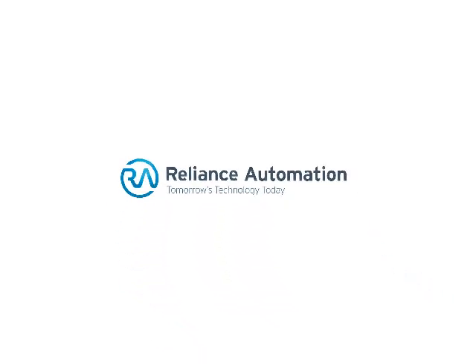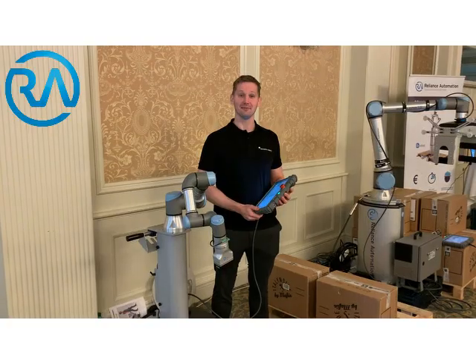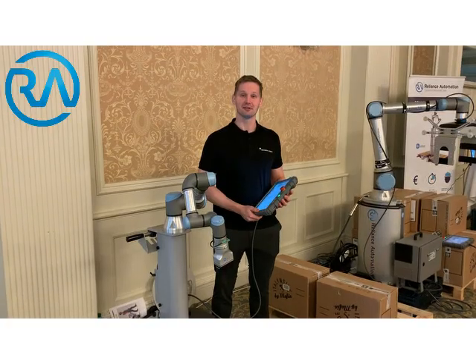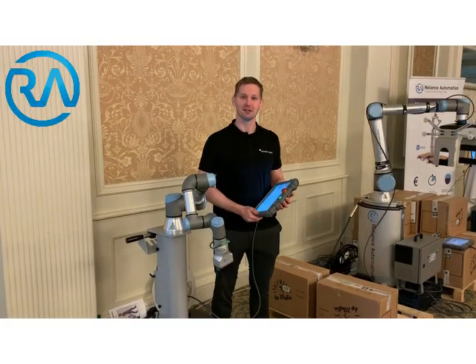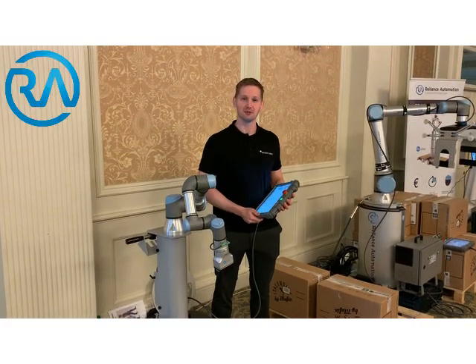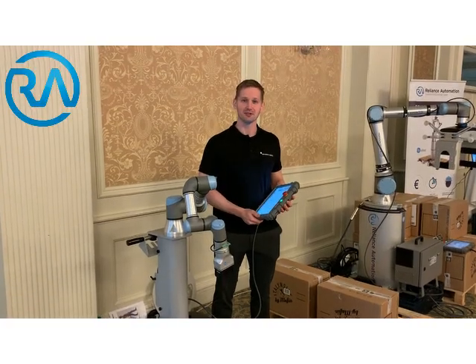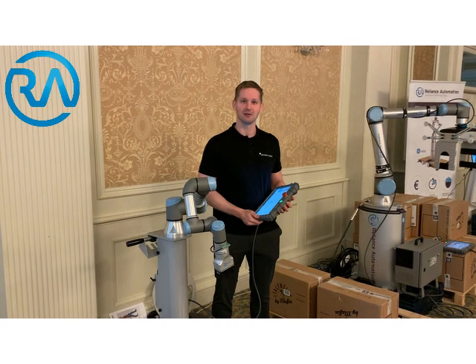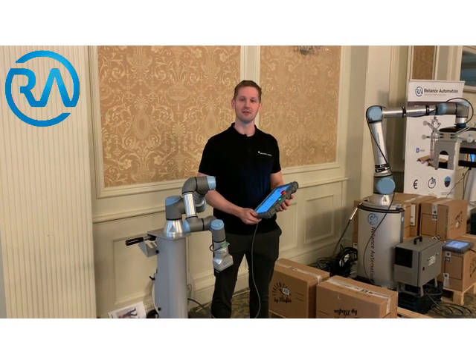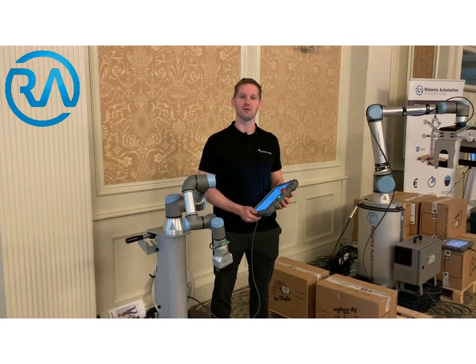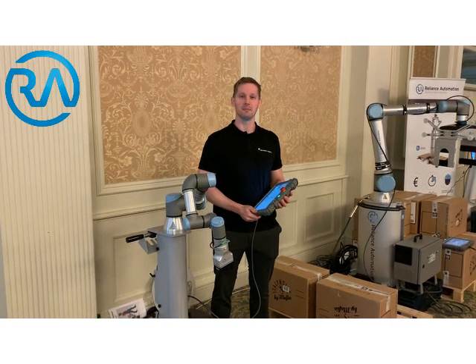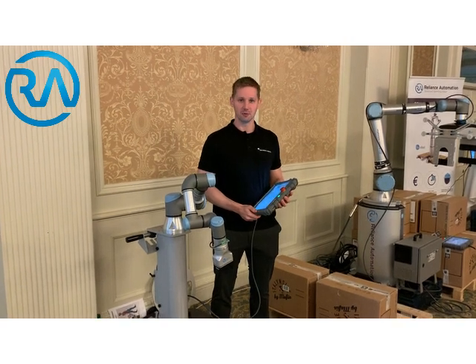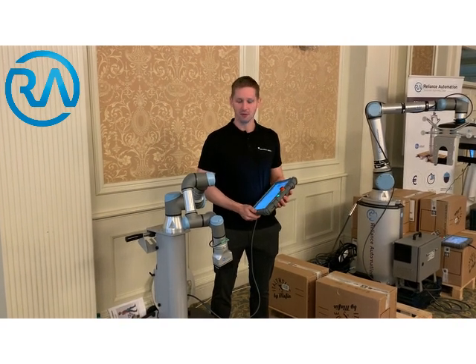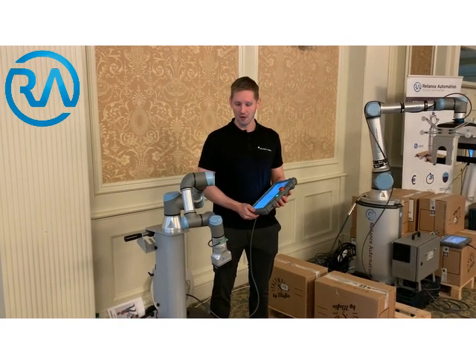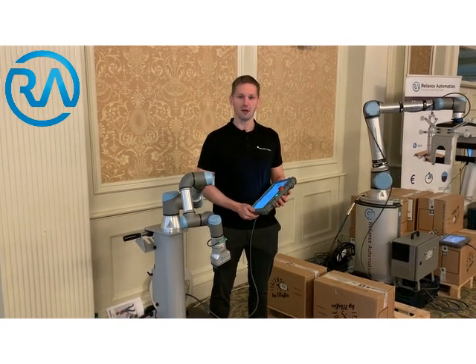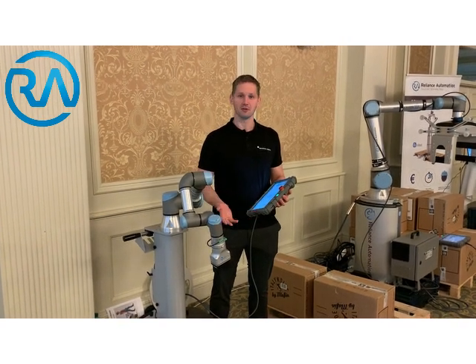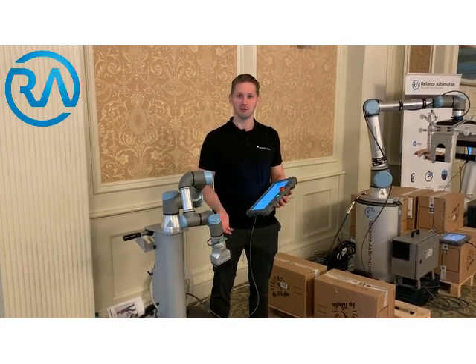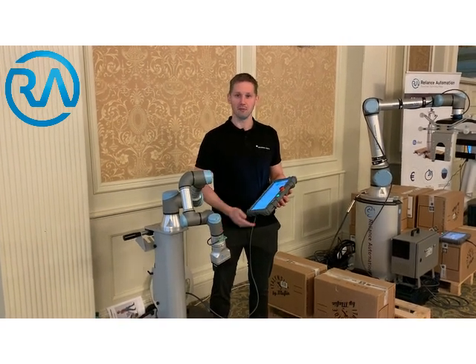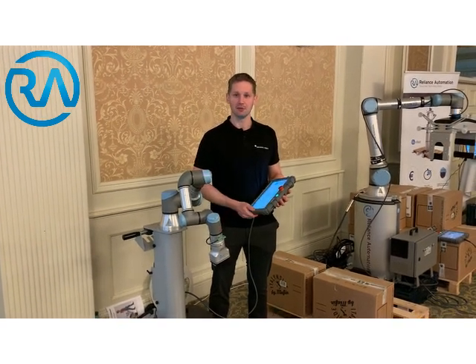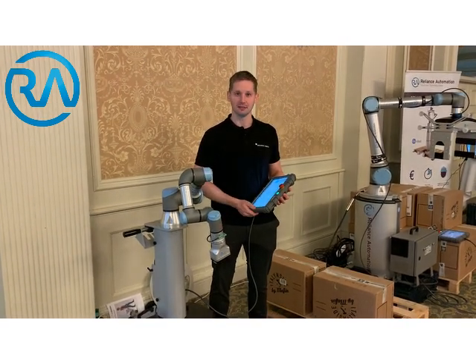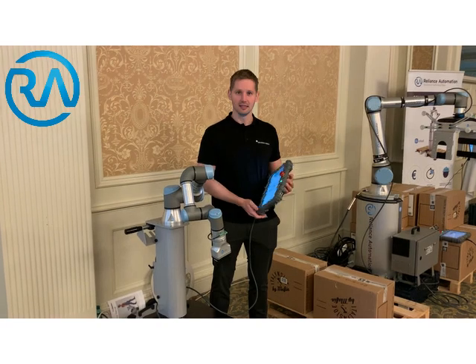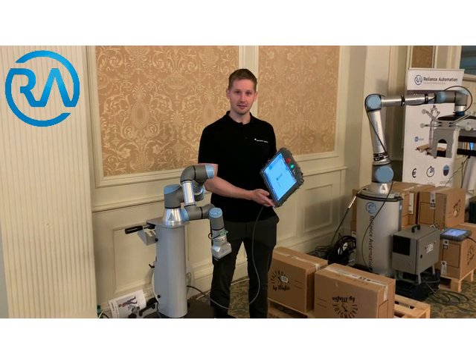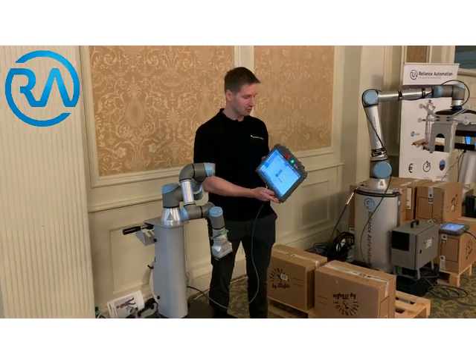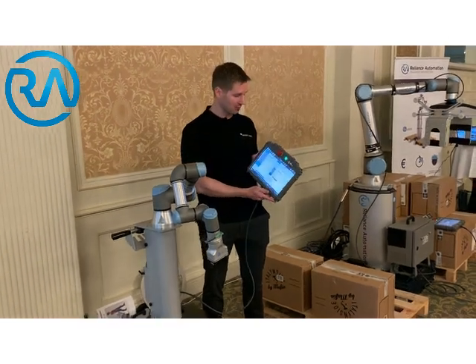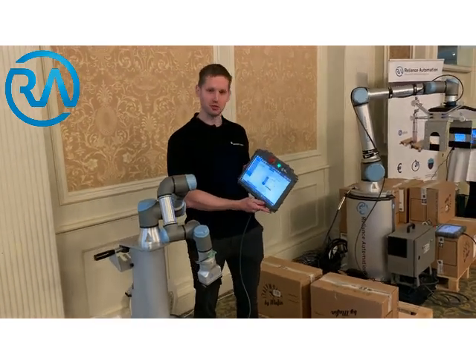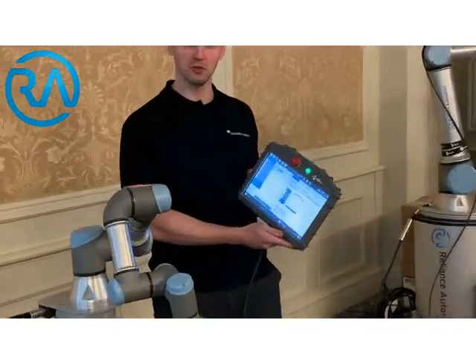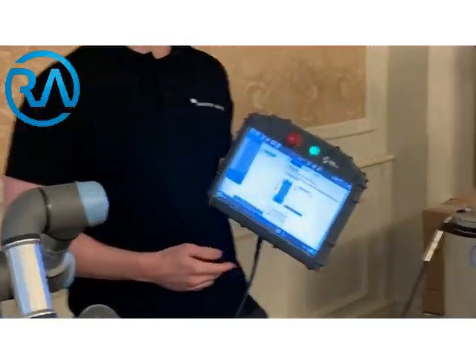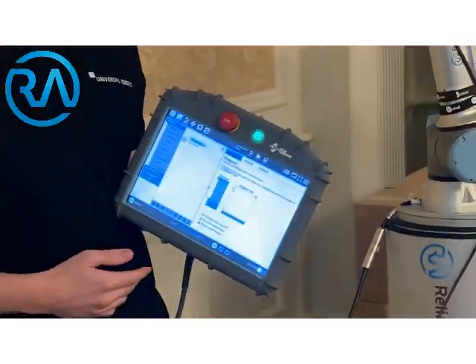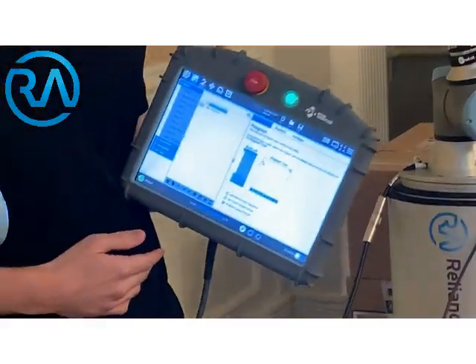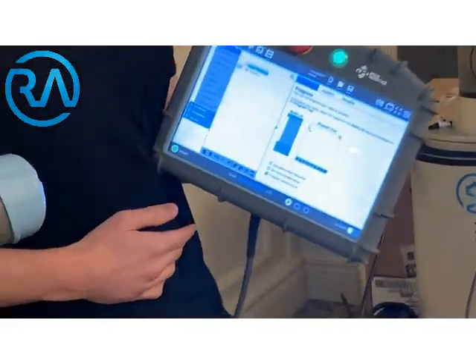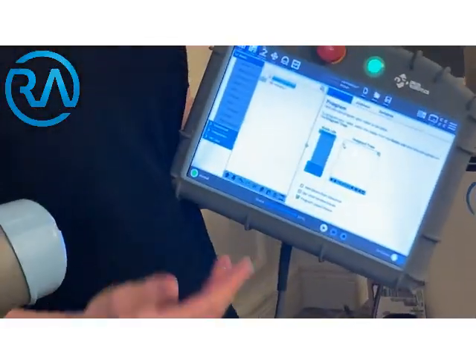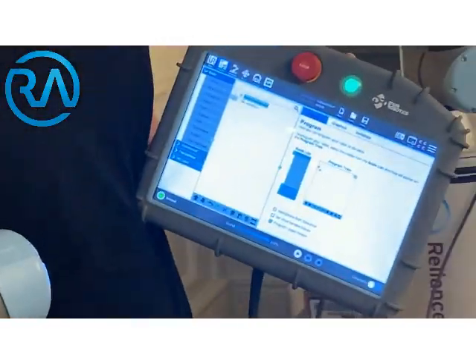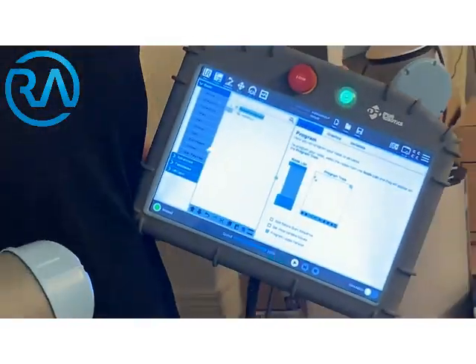Hi, my name is Craig from Universal Robots and I'm going to take you through a really basic program of Universal Robots picking up this box here. To start off, I'm just going to show you what the tablet looks like and then take you through the program.